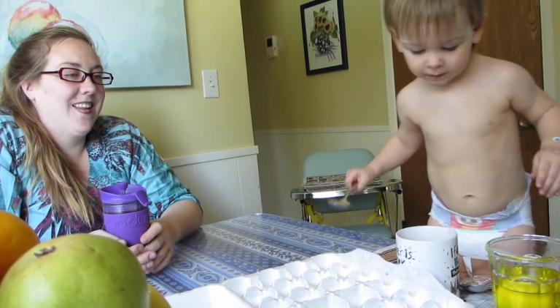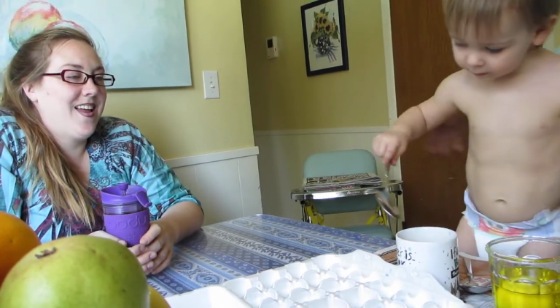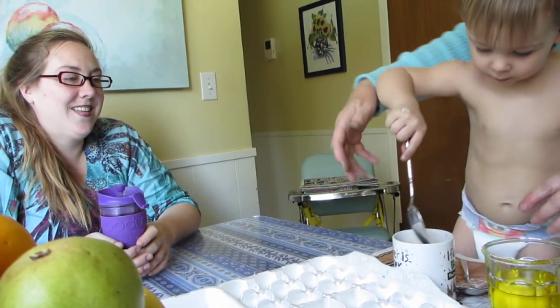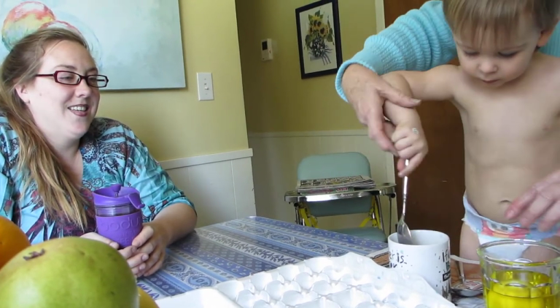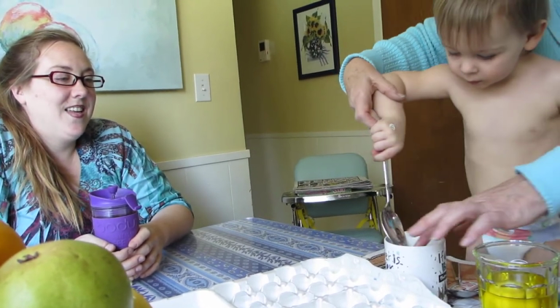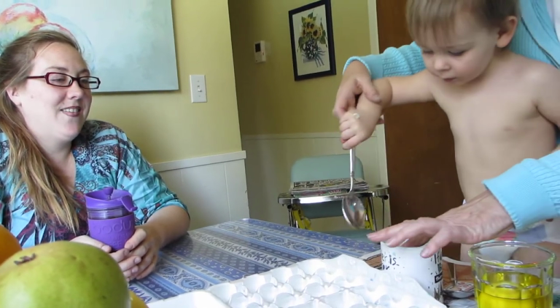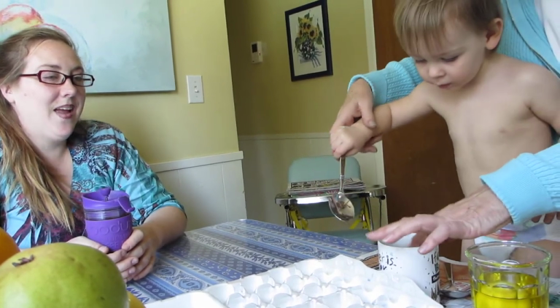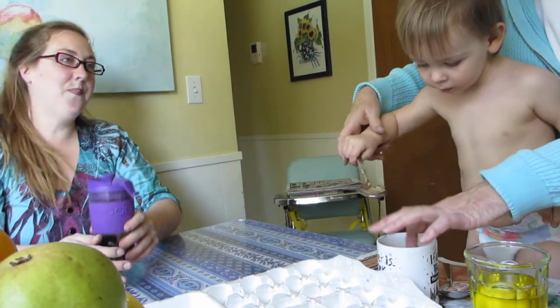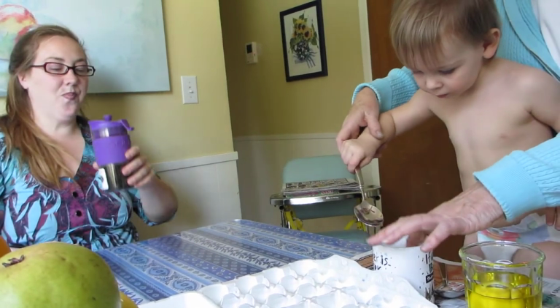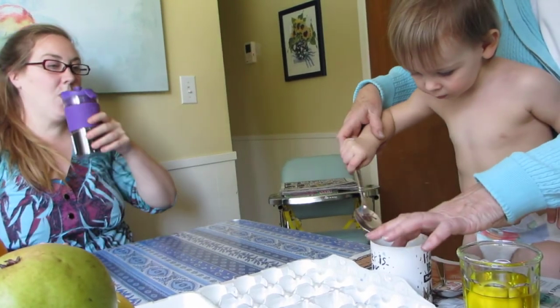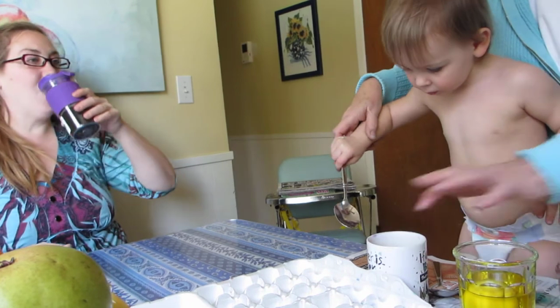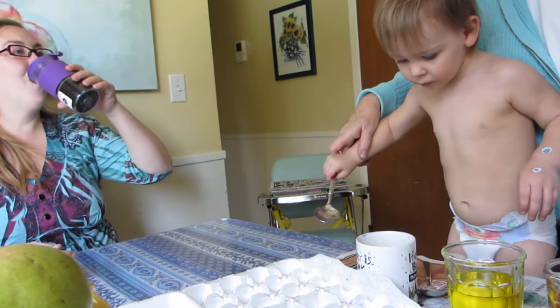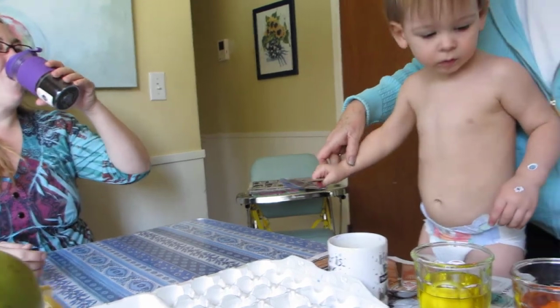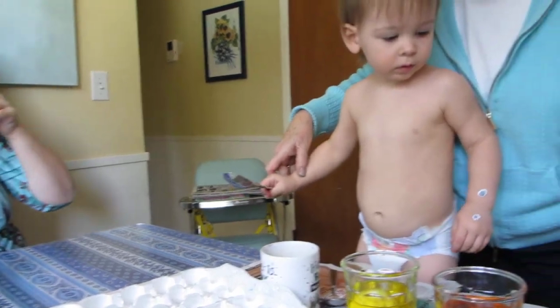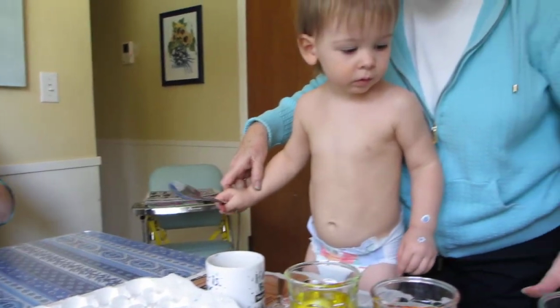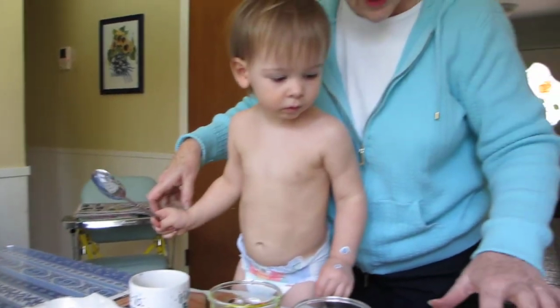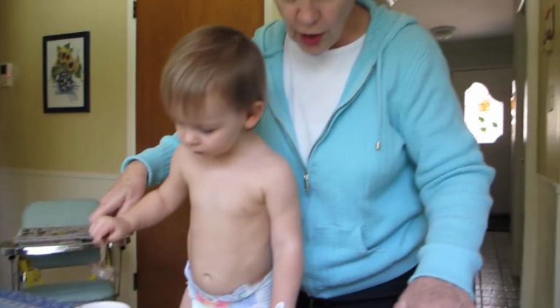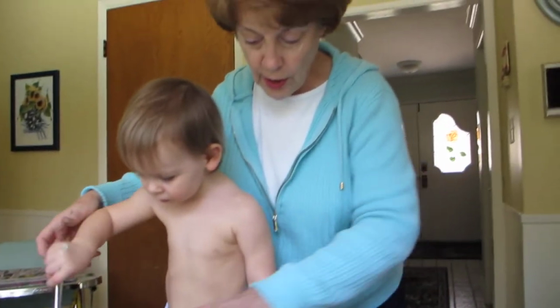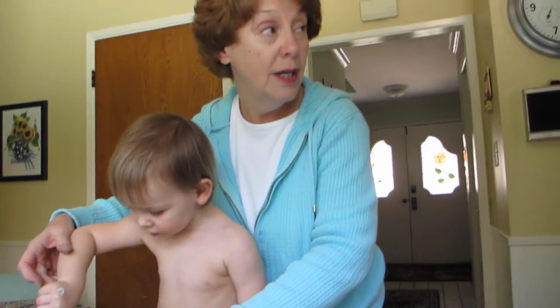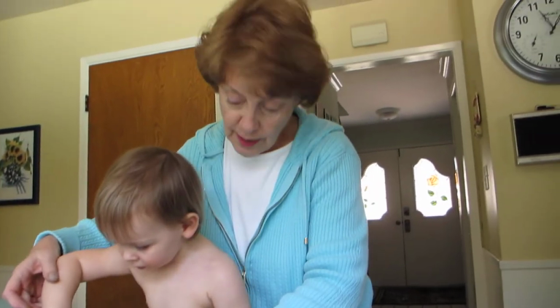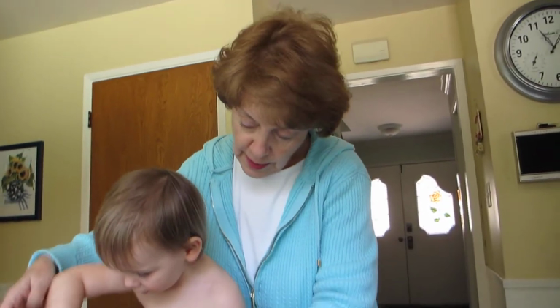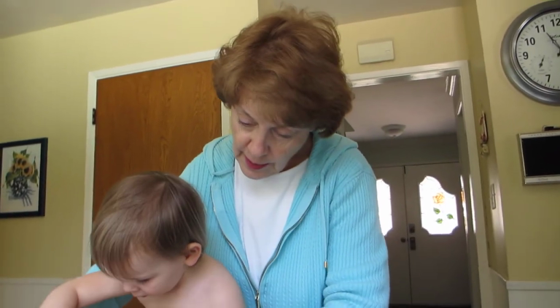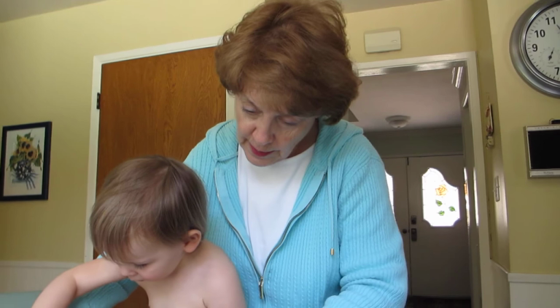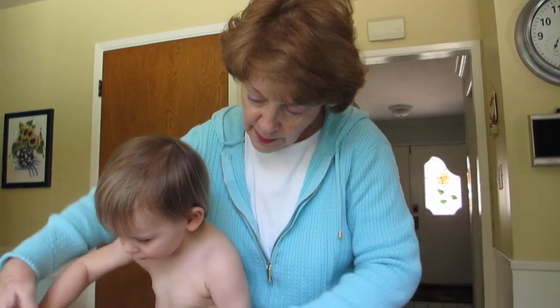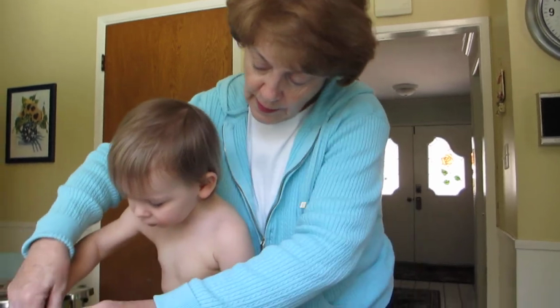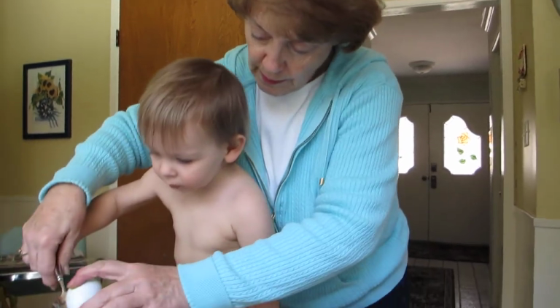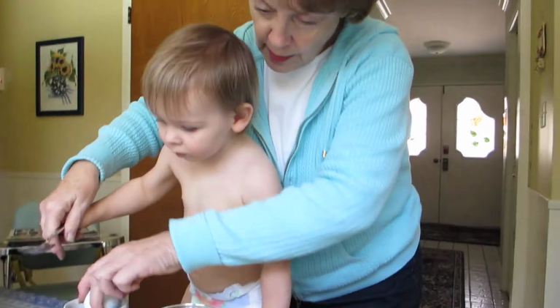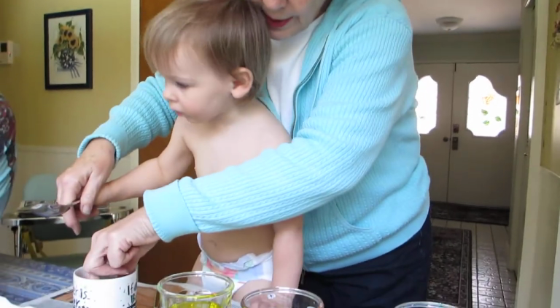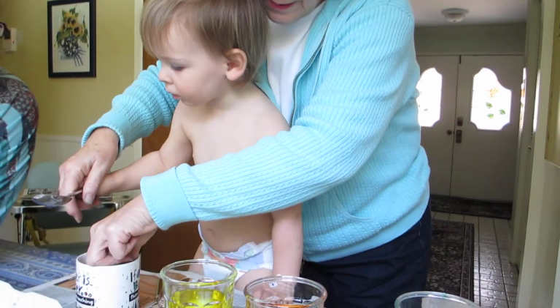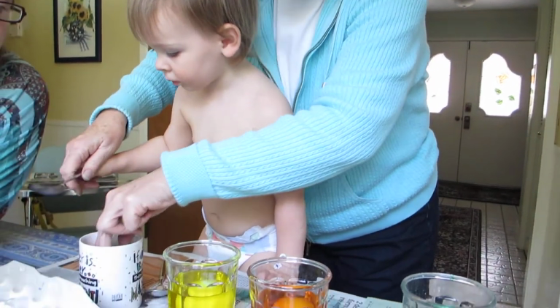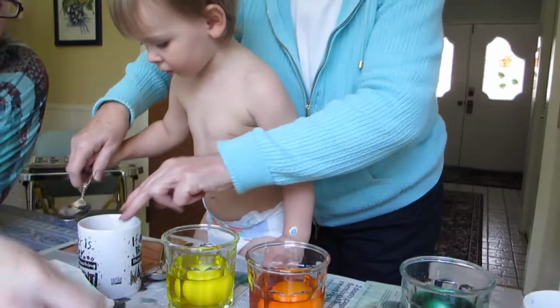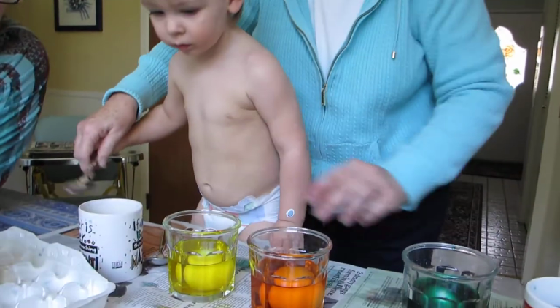Wow. Let's wait a minute. Yeah, it's in time. Okay, let's wait until they get dark. I'm going to put those eggs in here. Wait, wait a second. June, let's put these ones away.